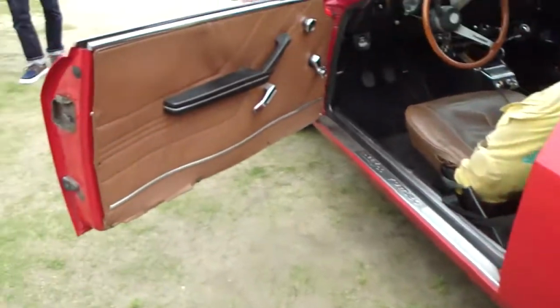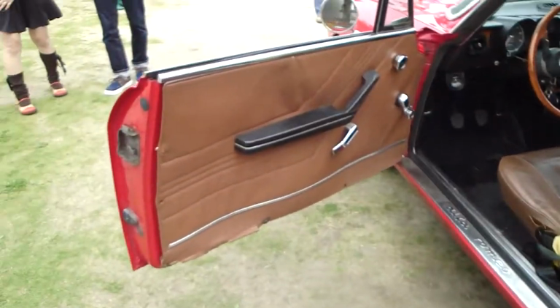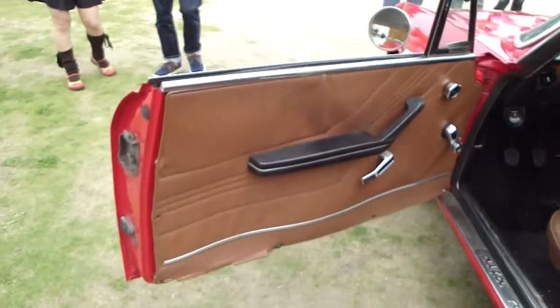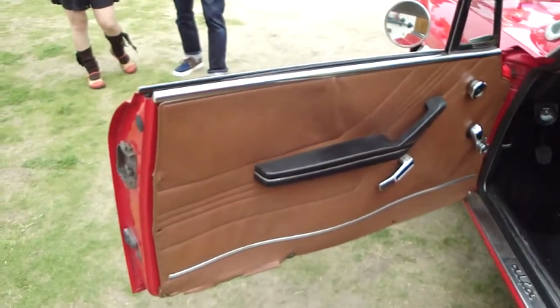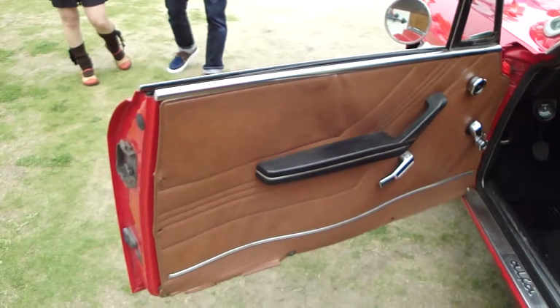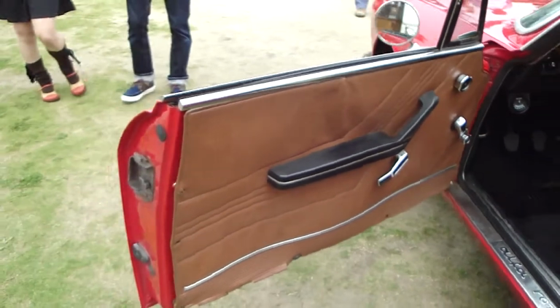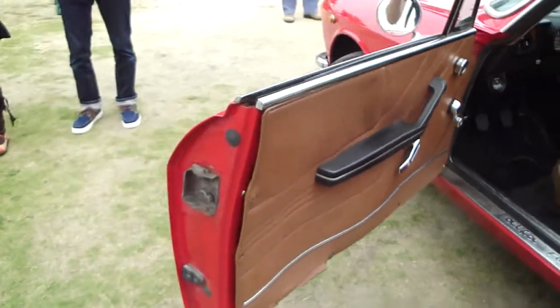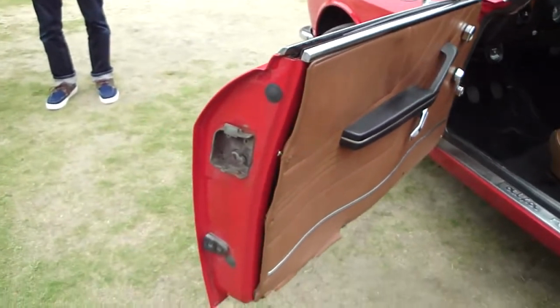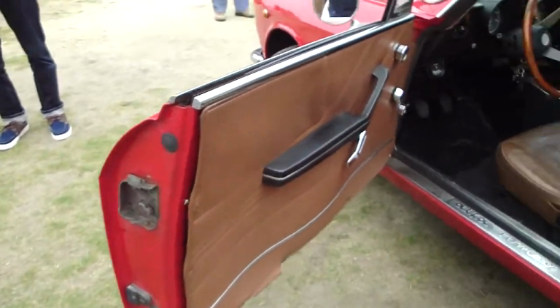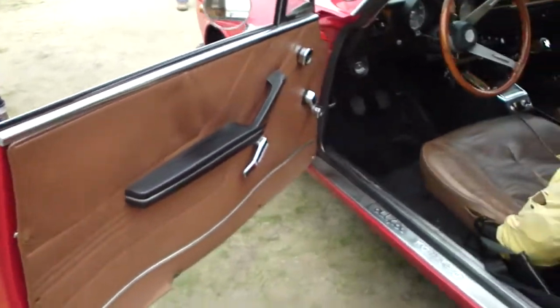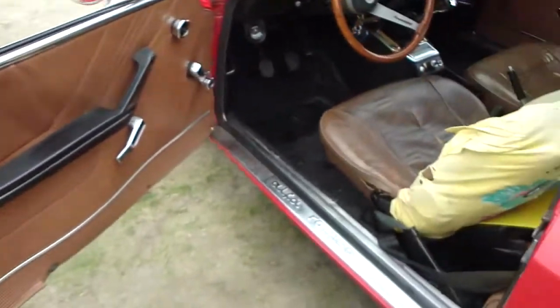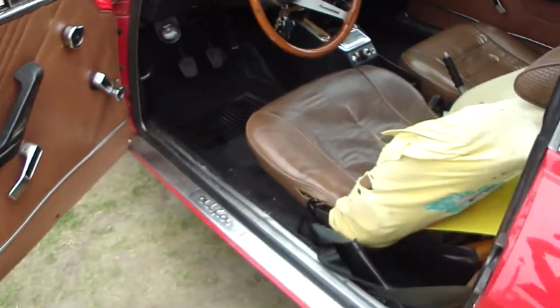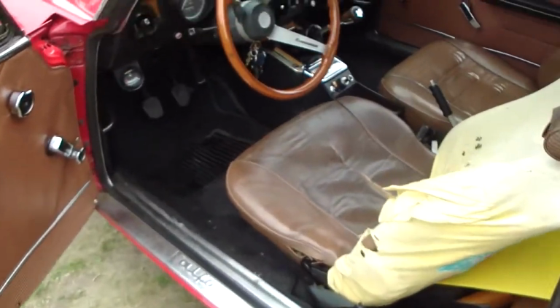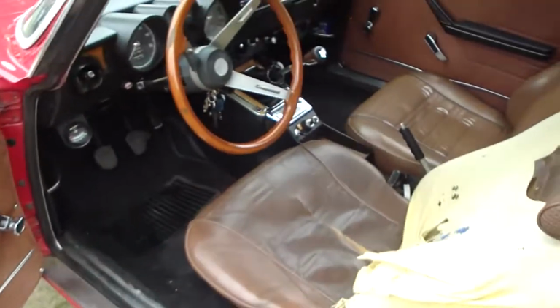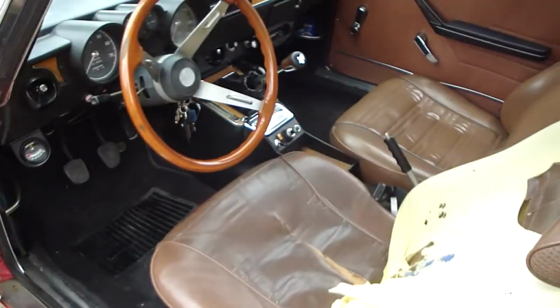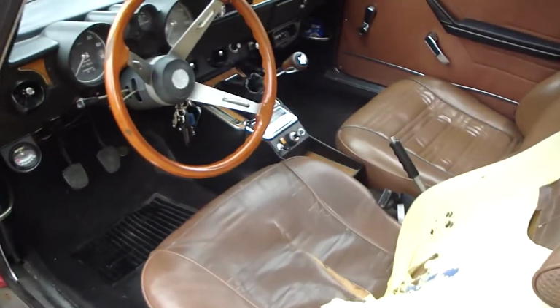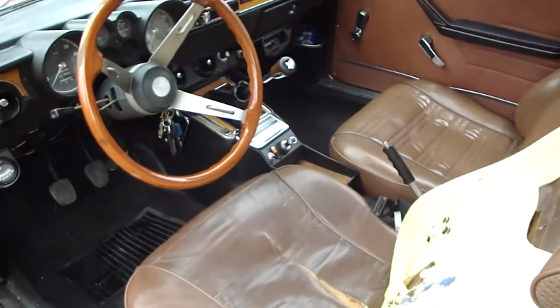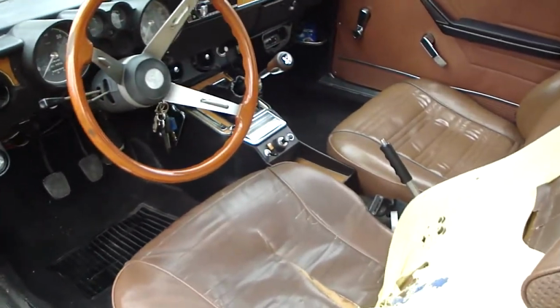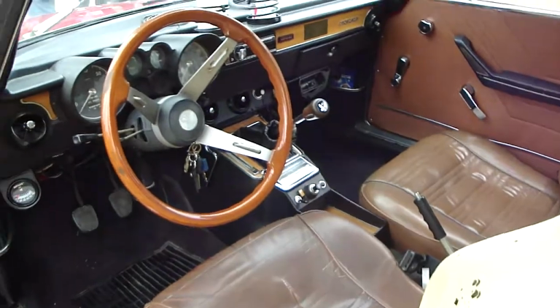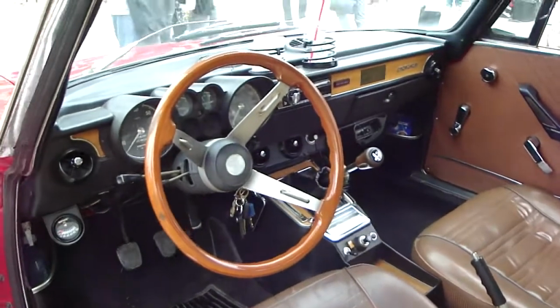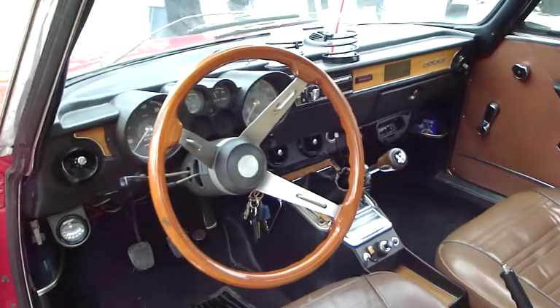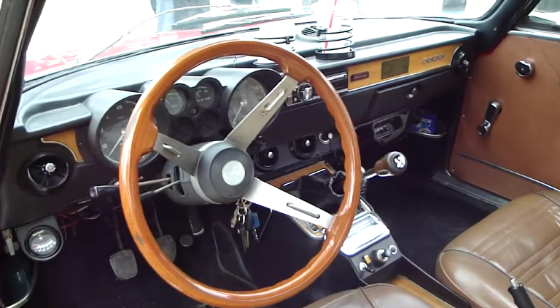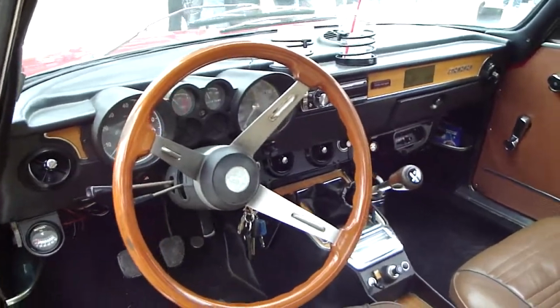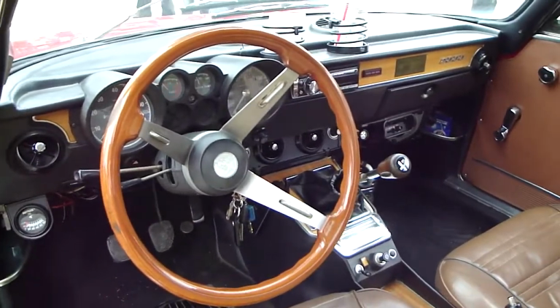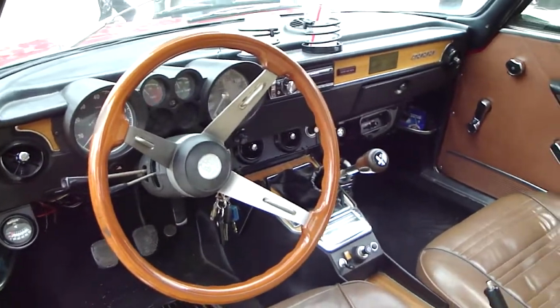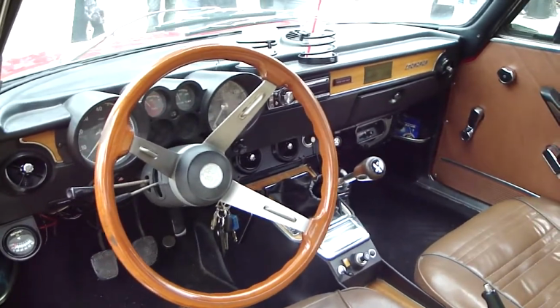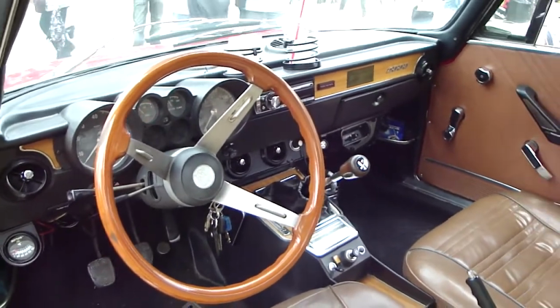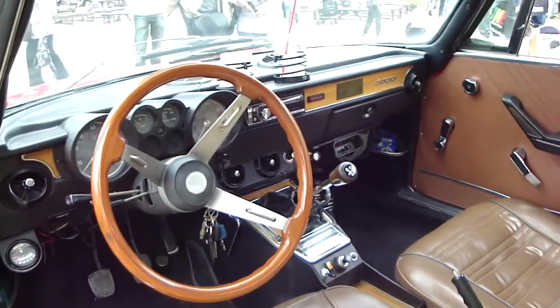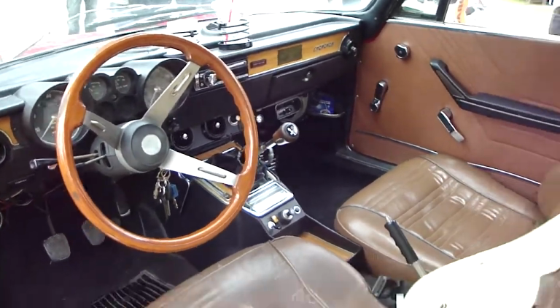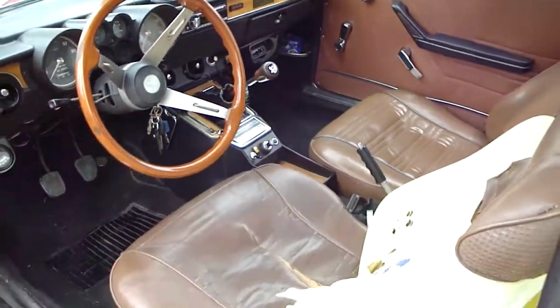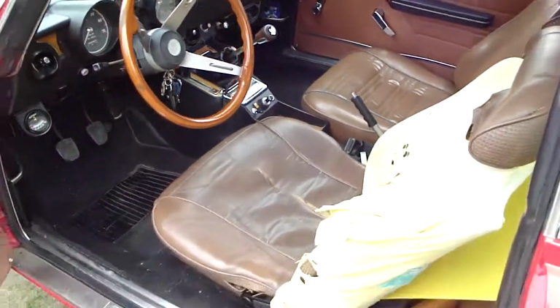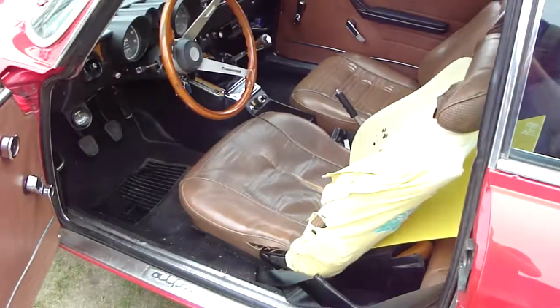Brown interior. There you go — Alfa Romeo. A nice worn seat. Classic Alfa.